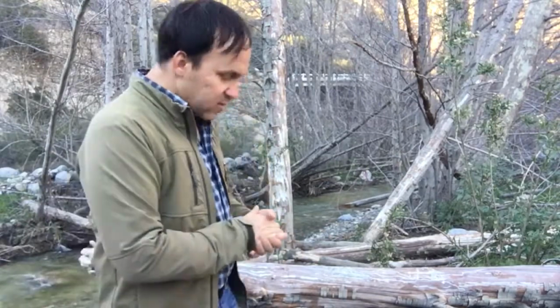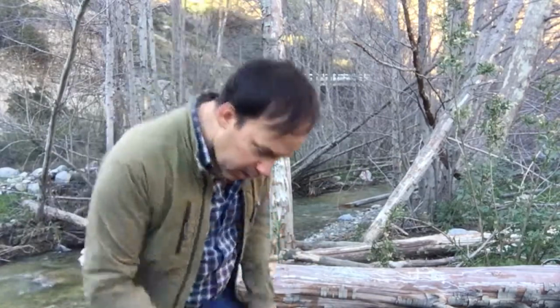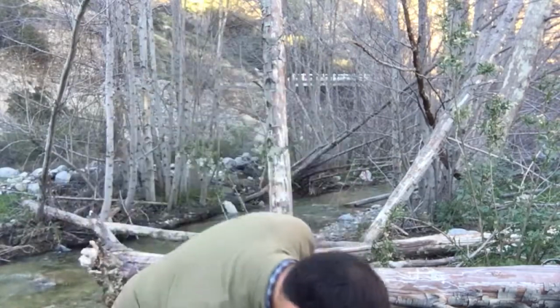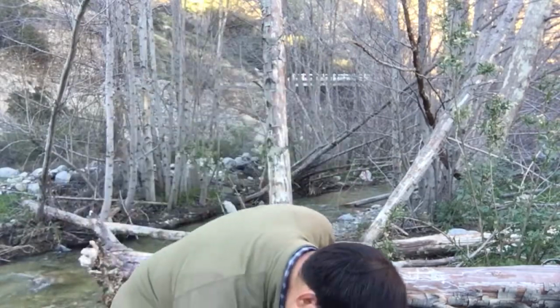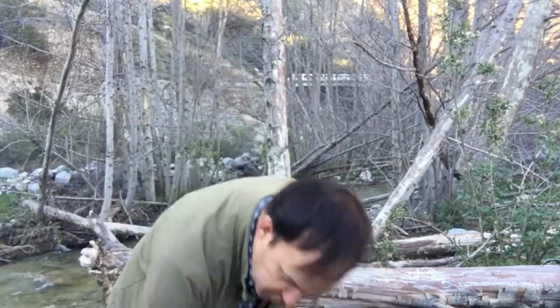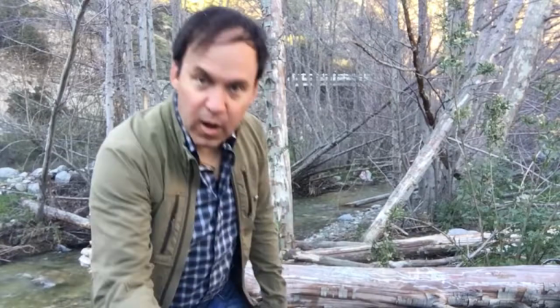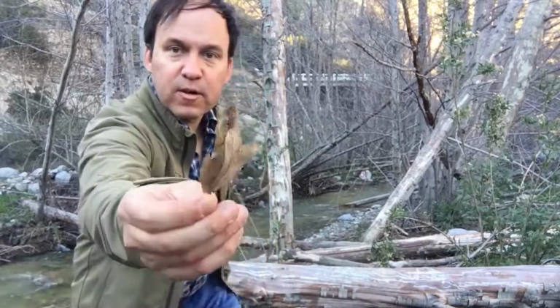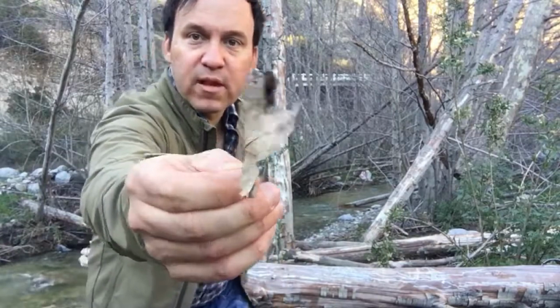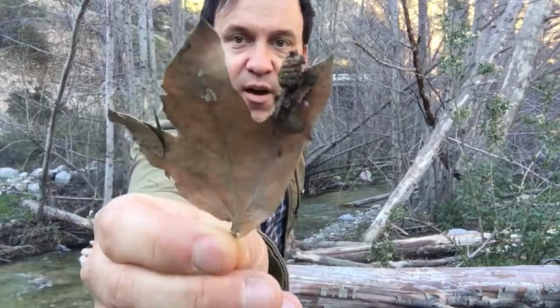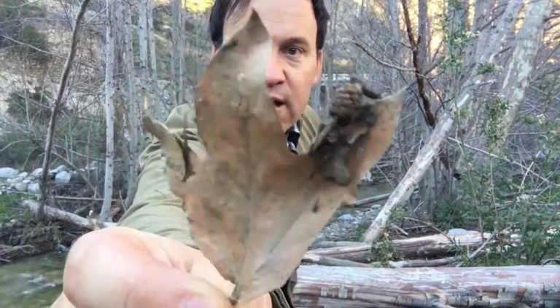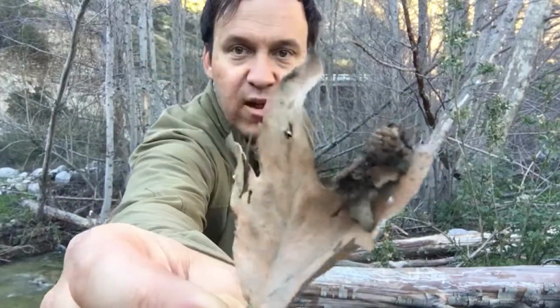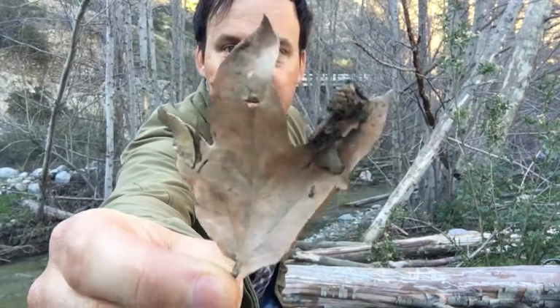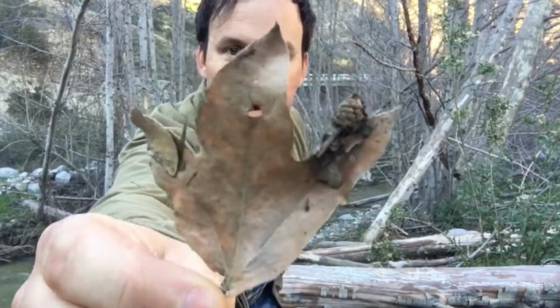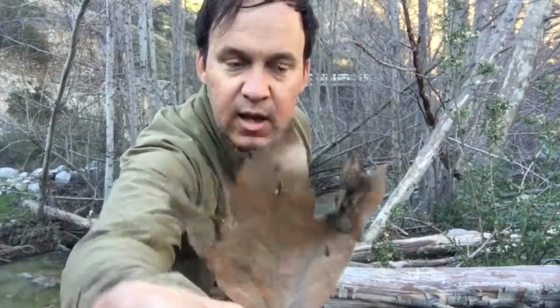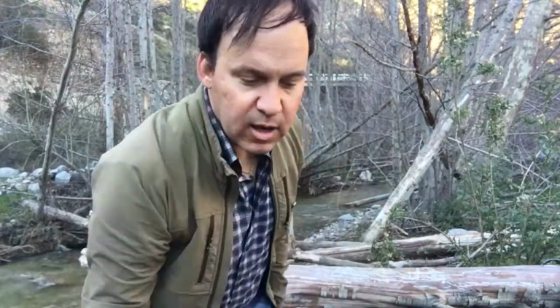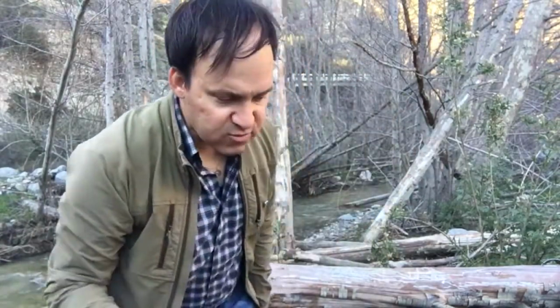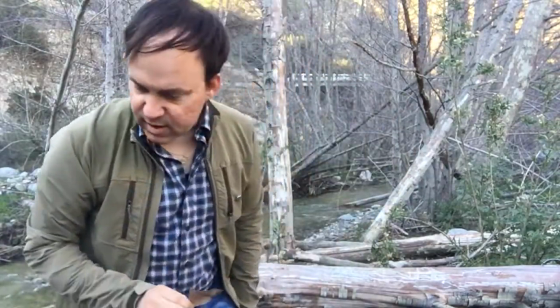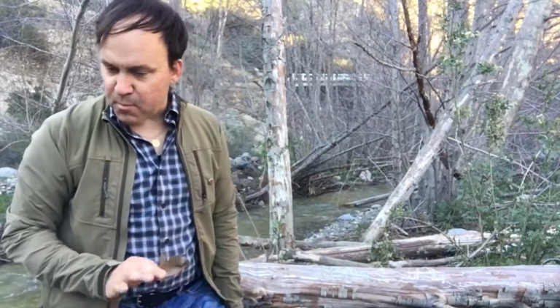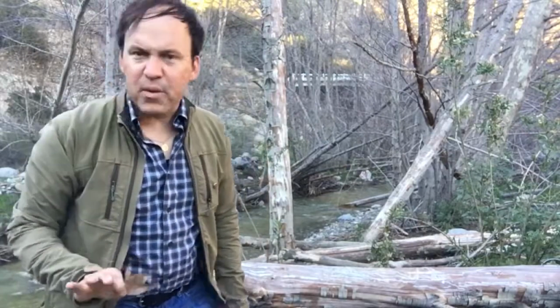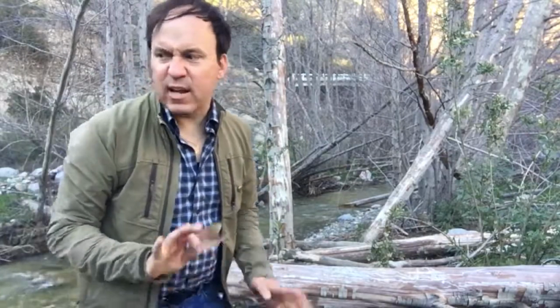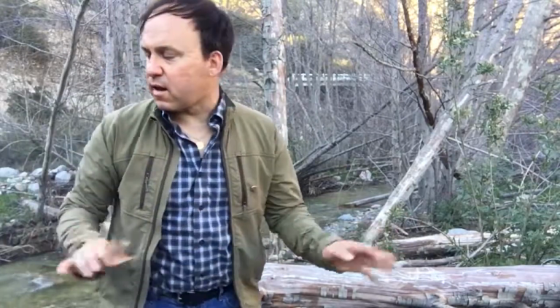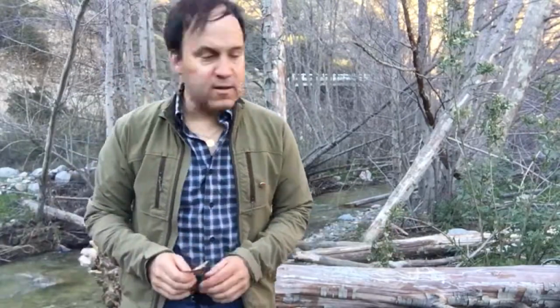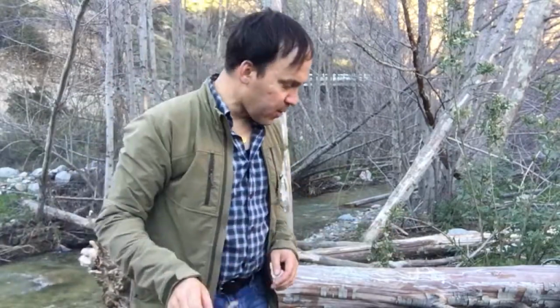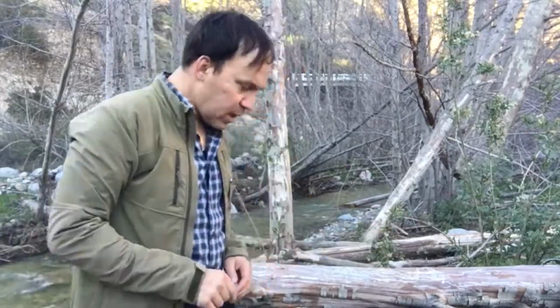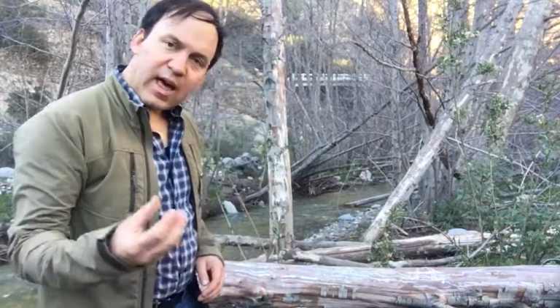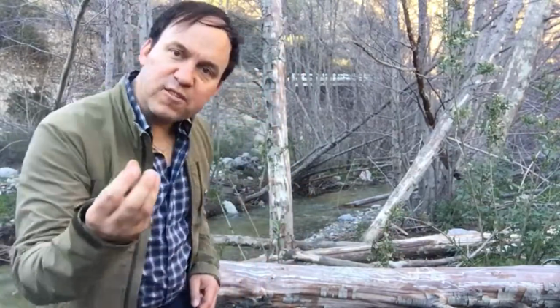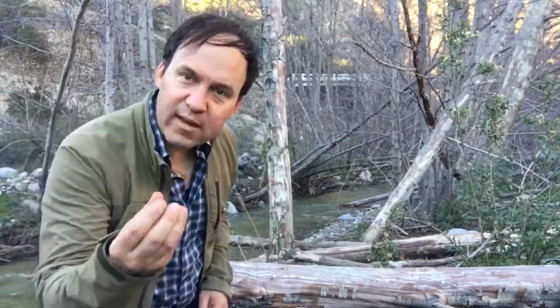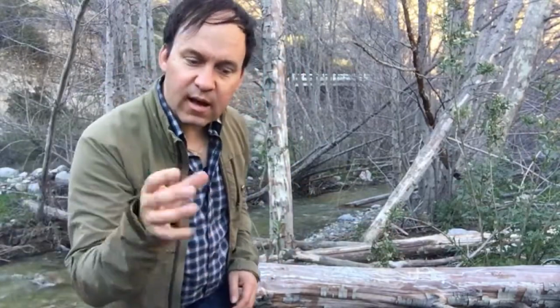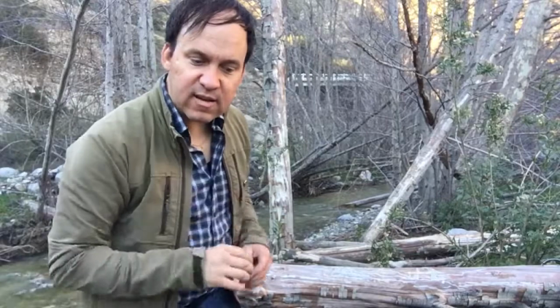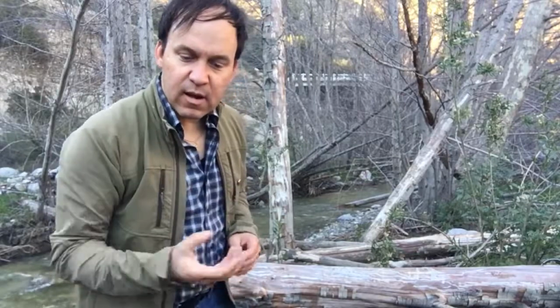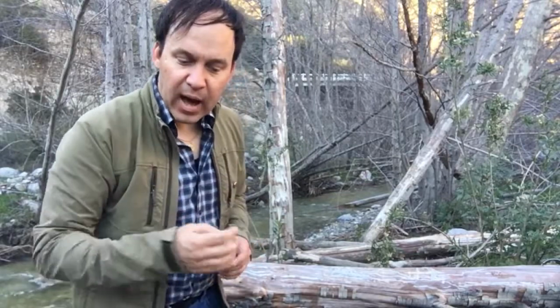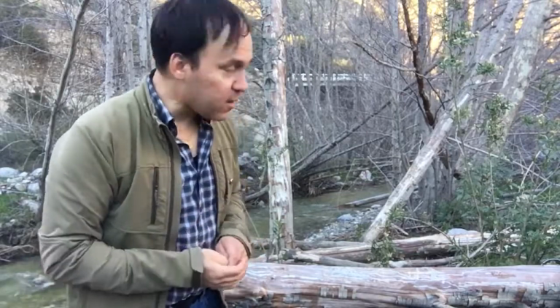Here is an example of a small sycamore leaf in the fall. It almost looks vaguely like a maple, but it's not related to maples at all. They also have very spiky seed pod balls.